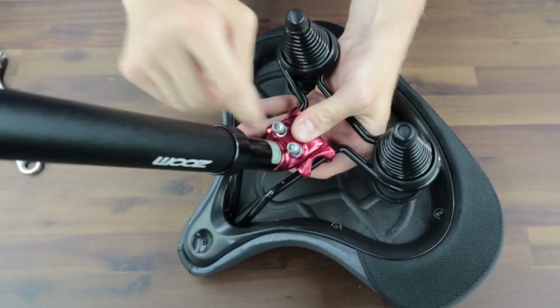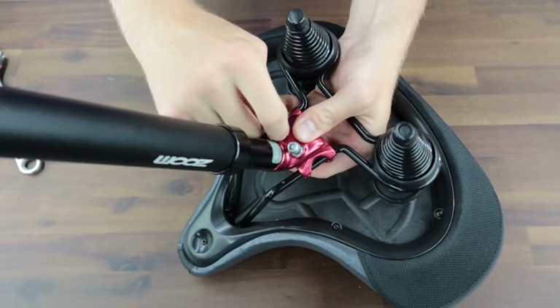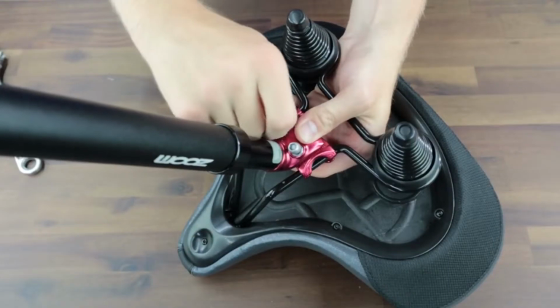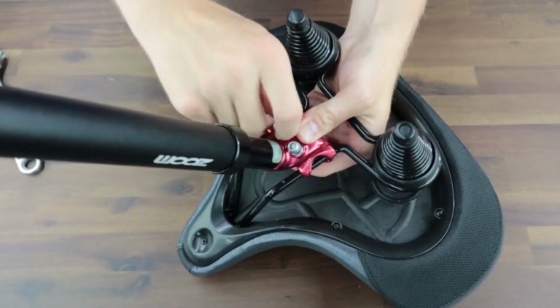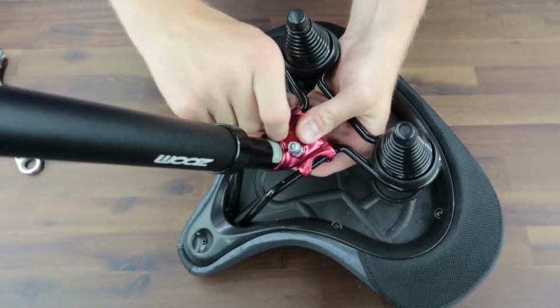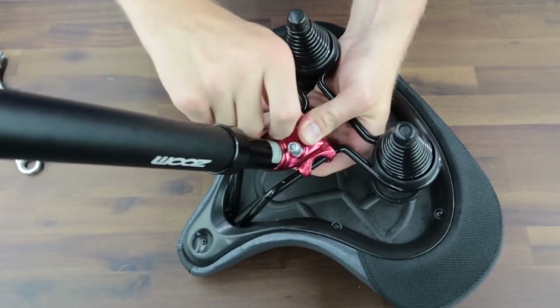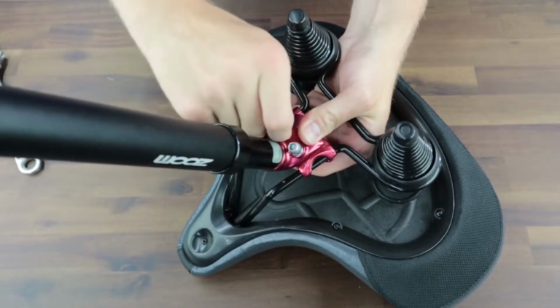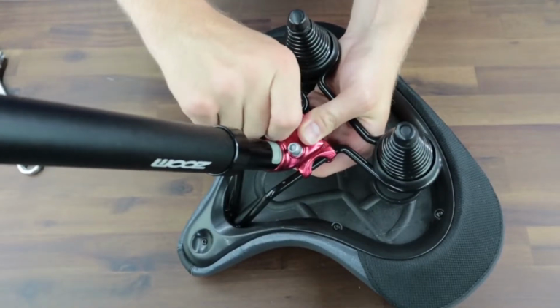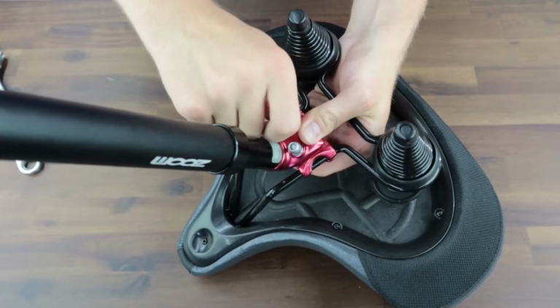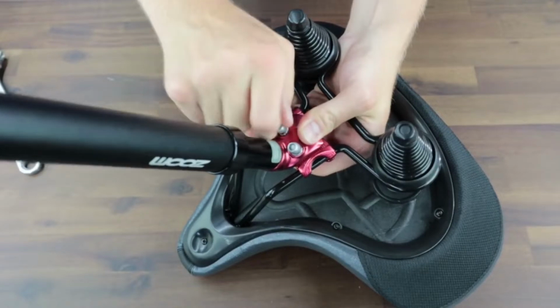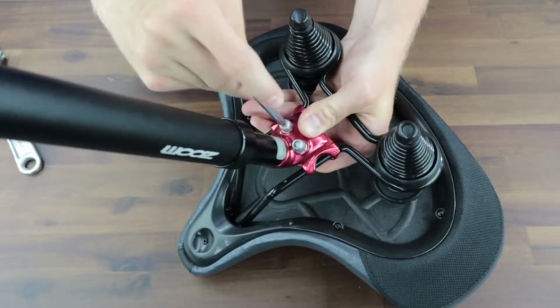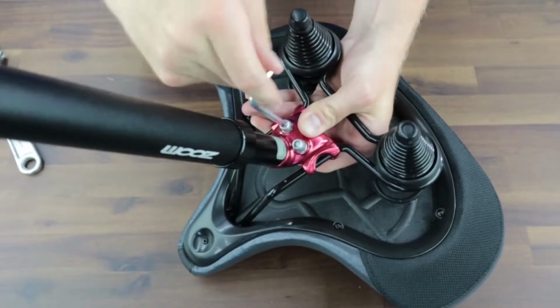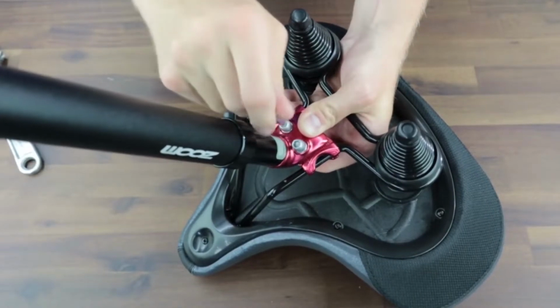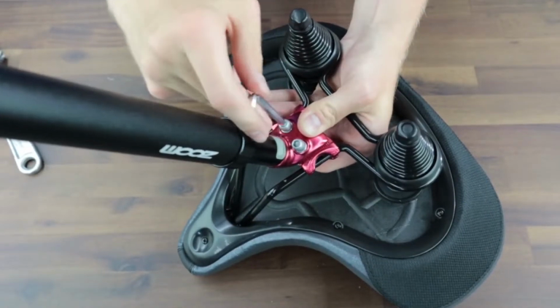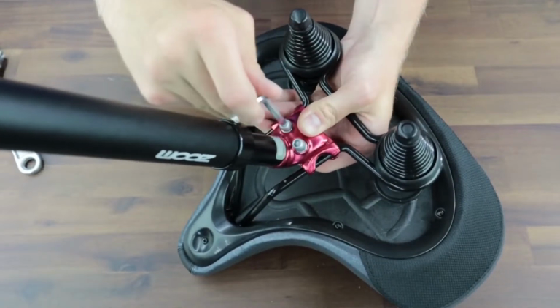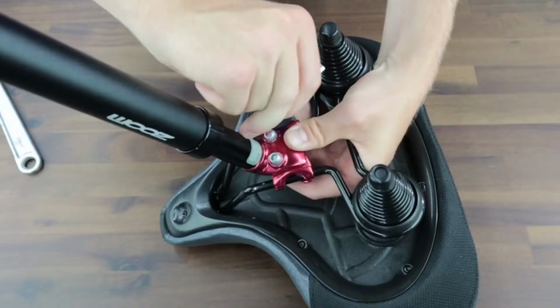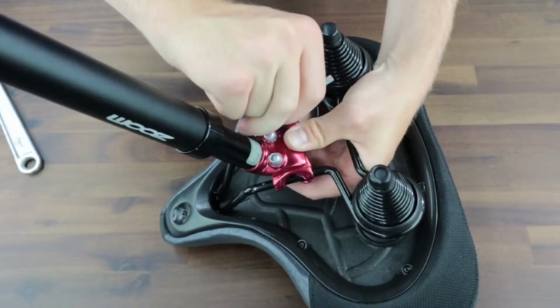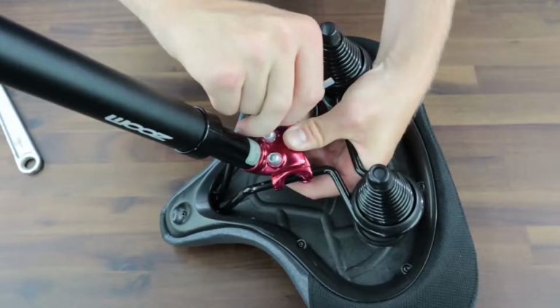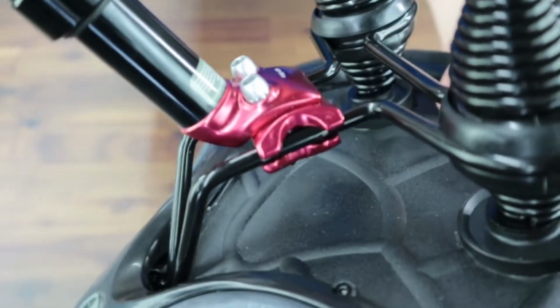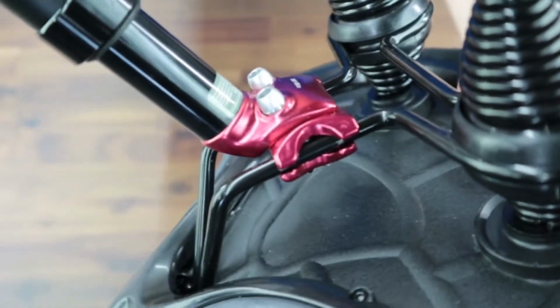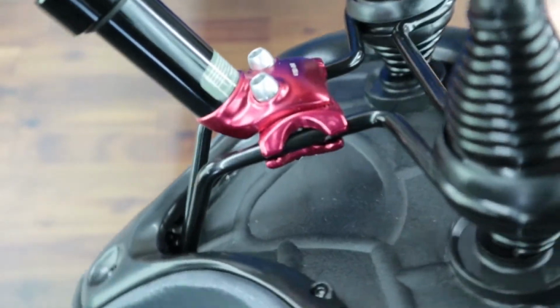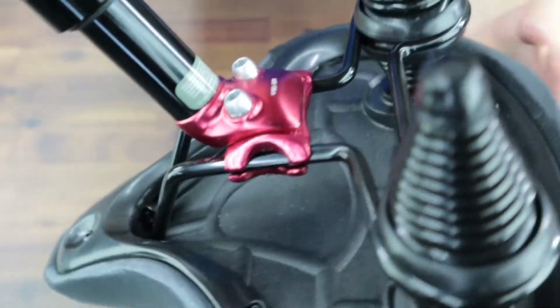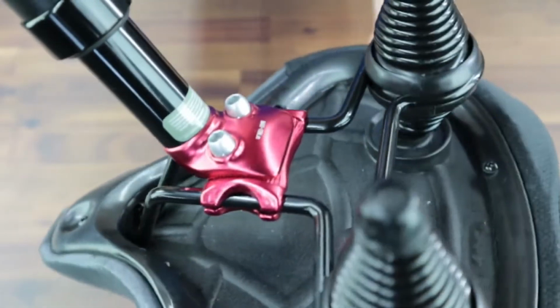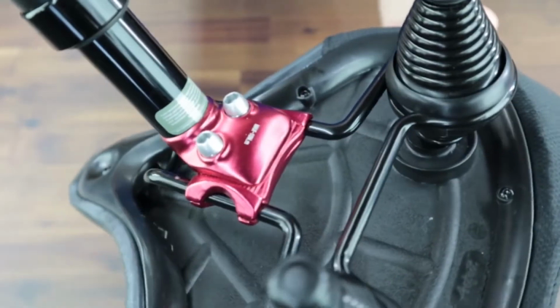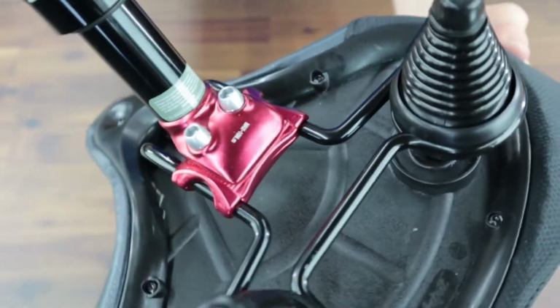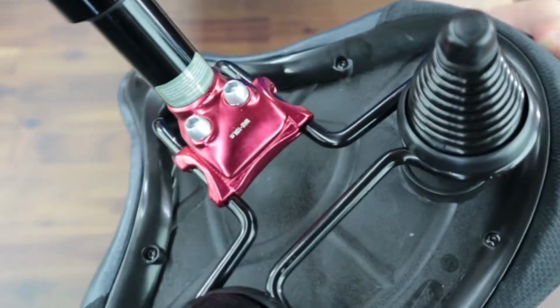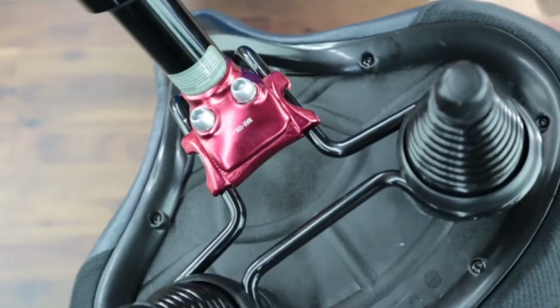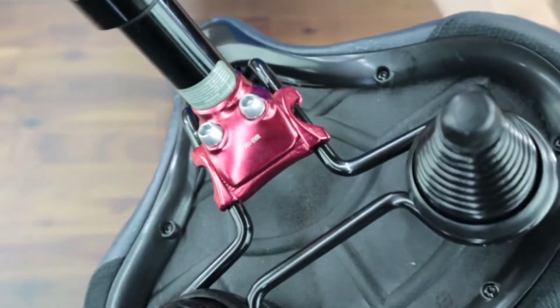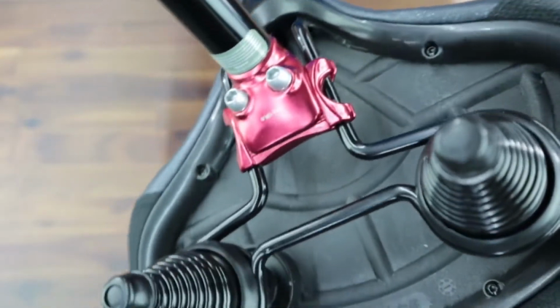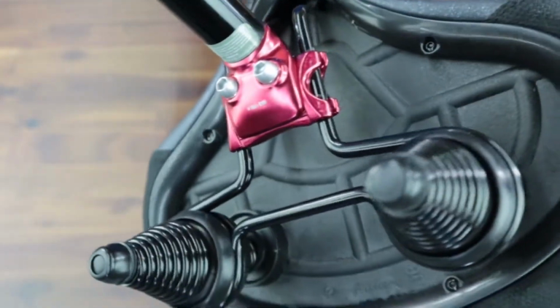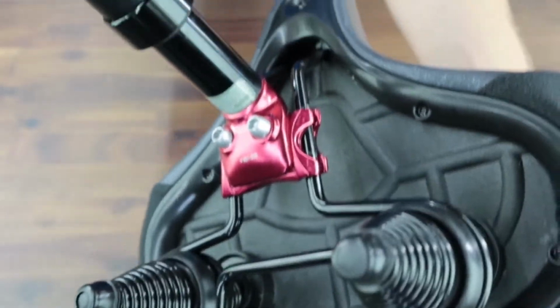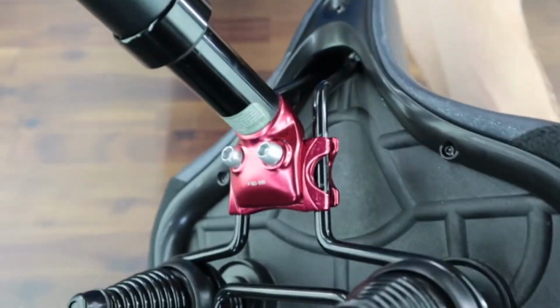We'll just push this in here, then thread that through — just these two bolts hold everything together. The actual seat tube has a spring inside of it, and that absorbs the shock.